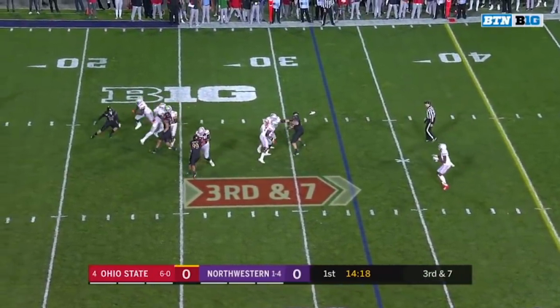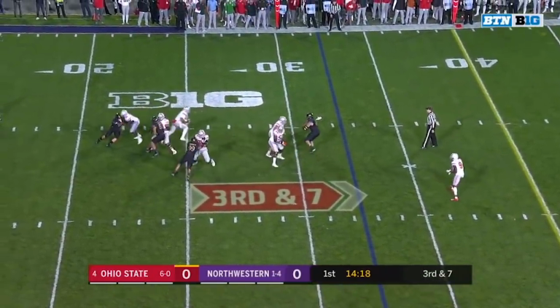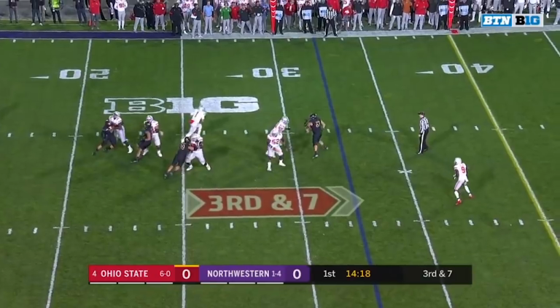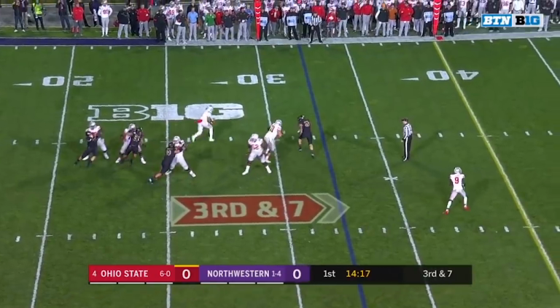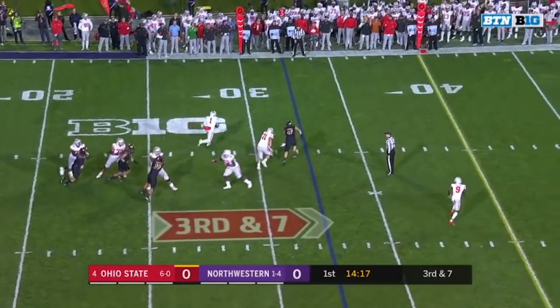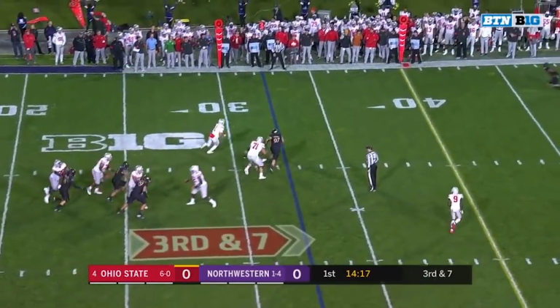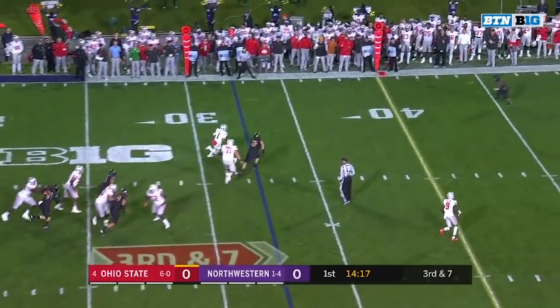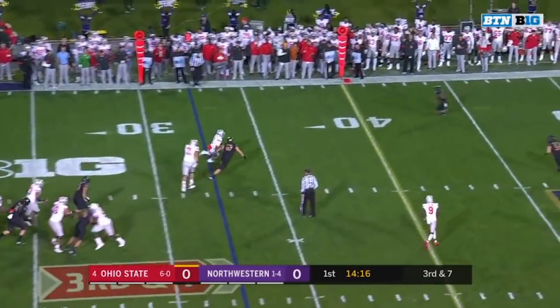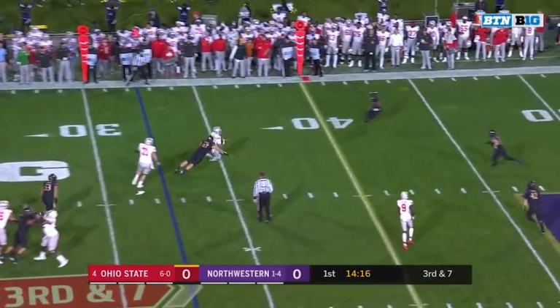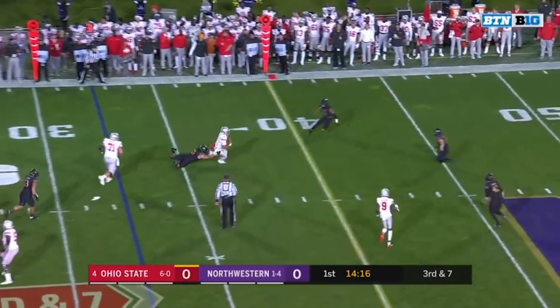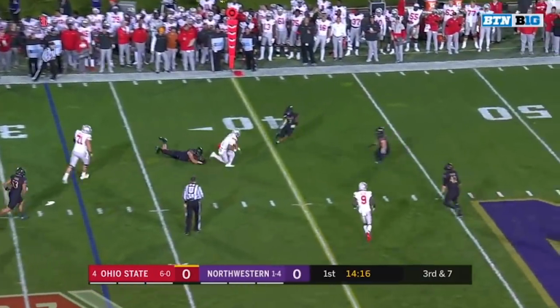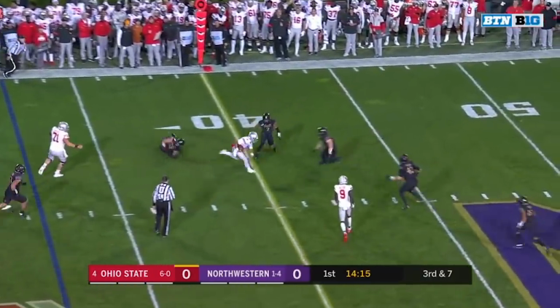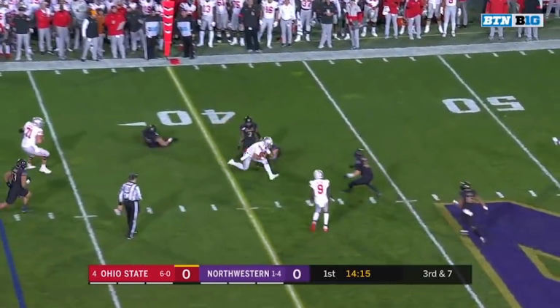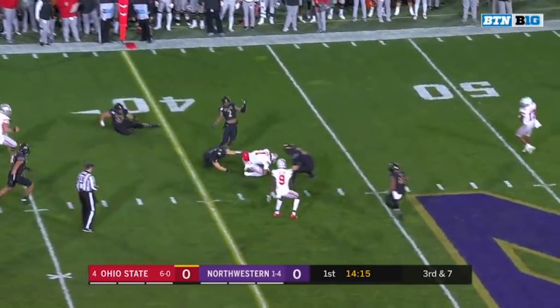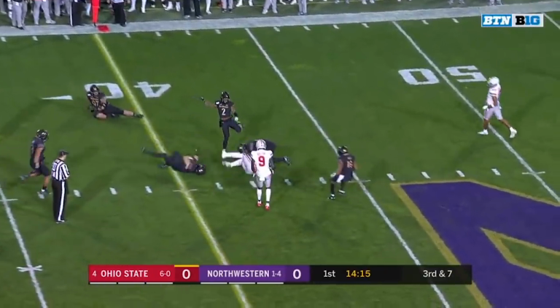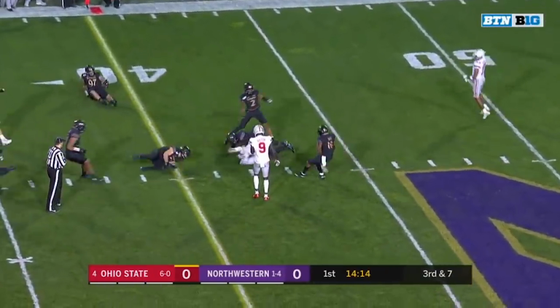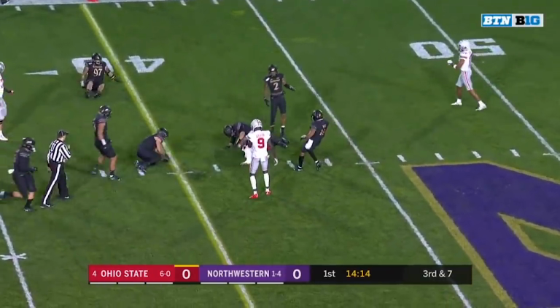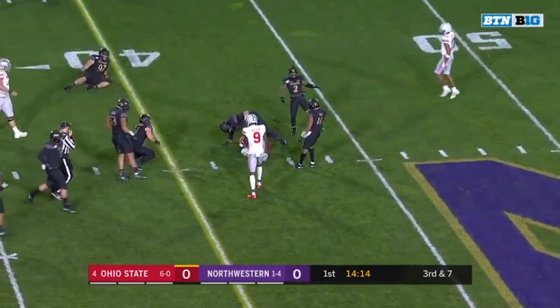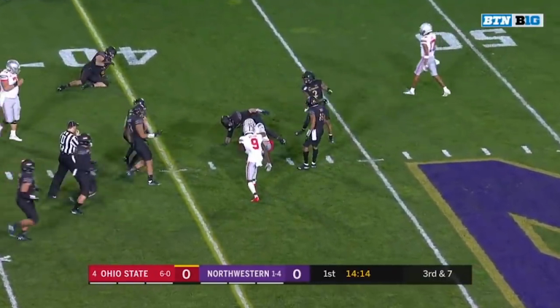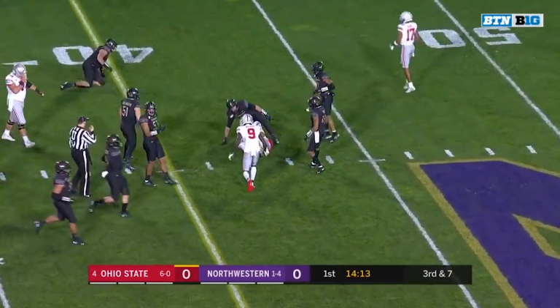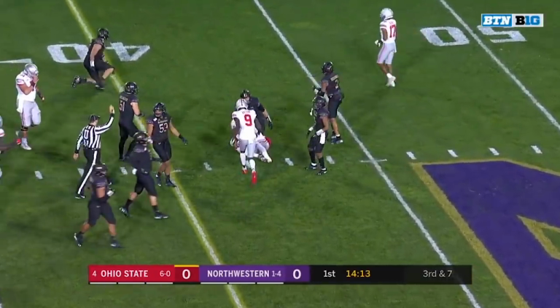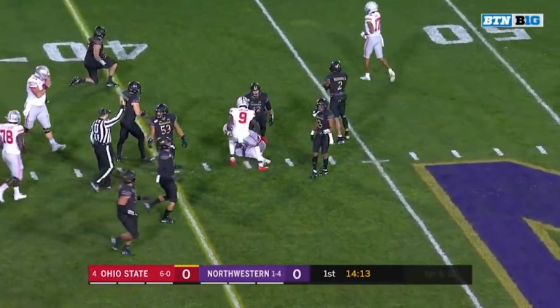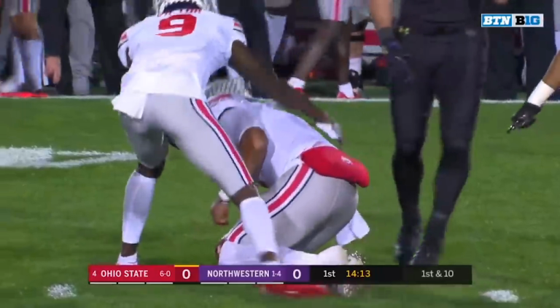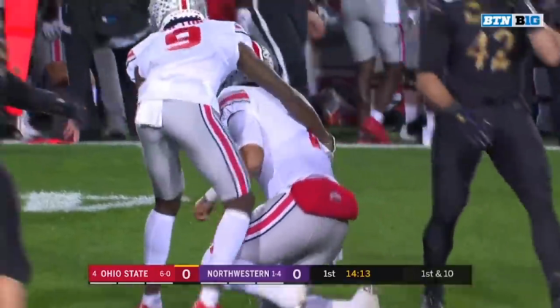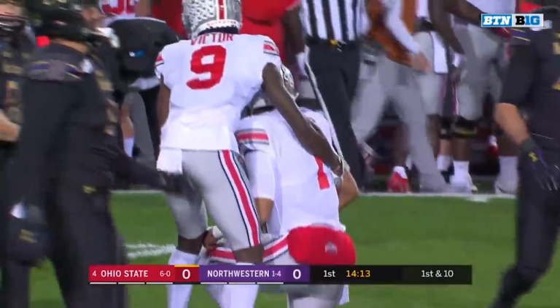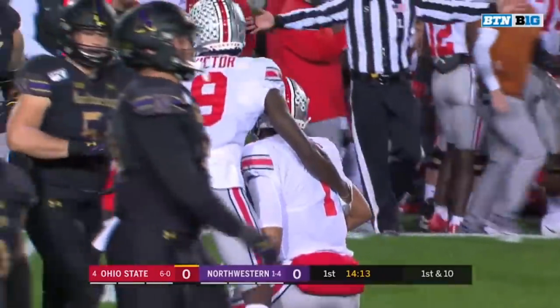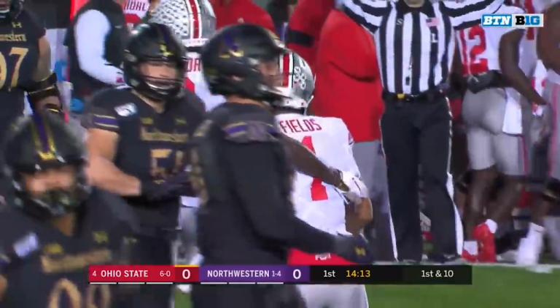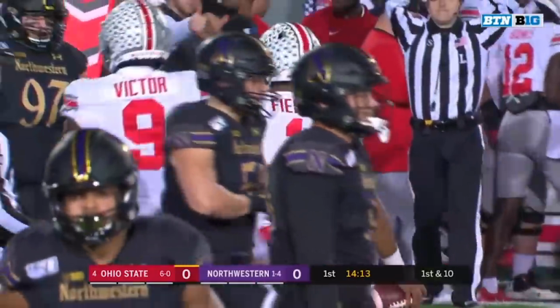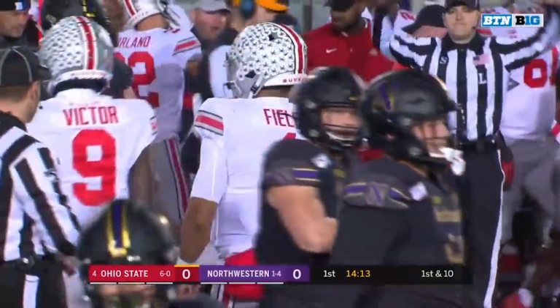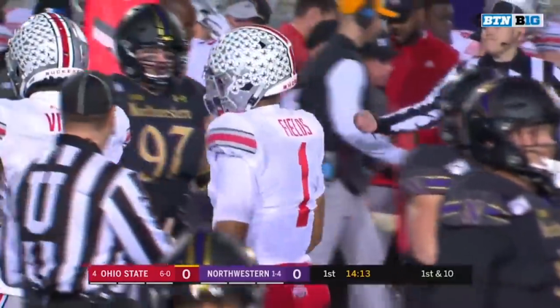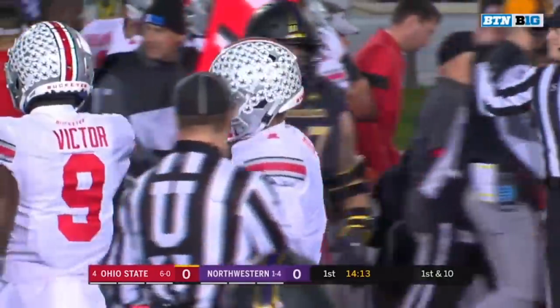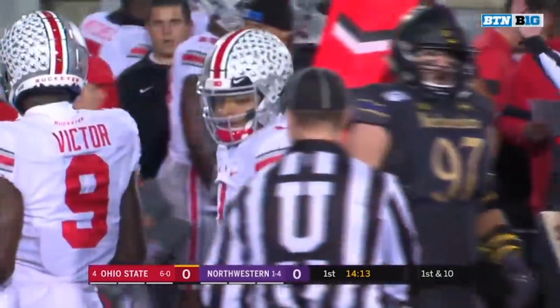Fields steps out of pressure and takes off. Needs the 40 and gets it. On third and seven, he scrambles for an Ohio State first down.